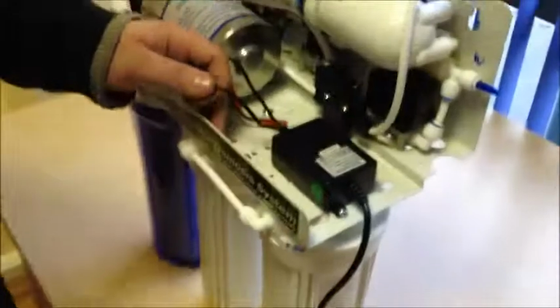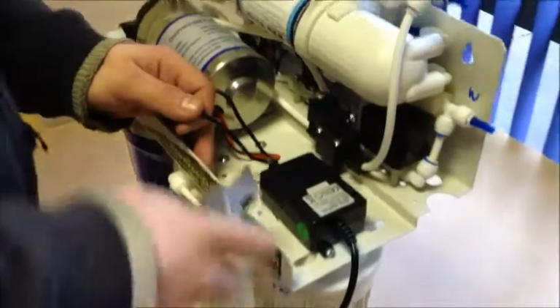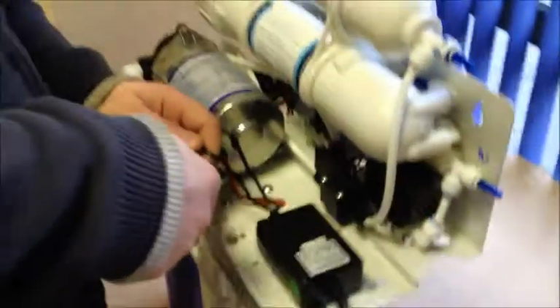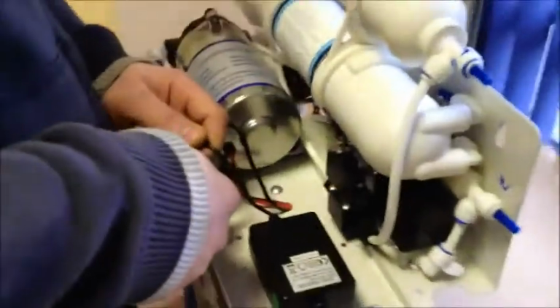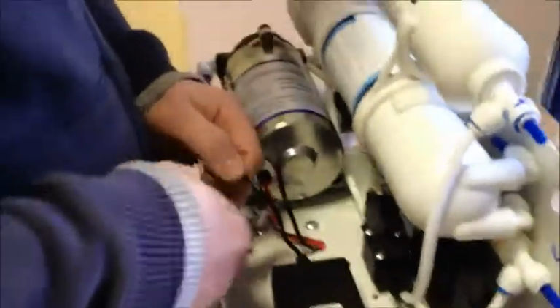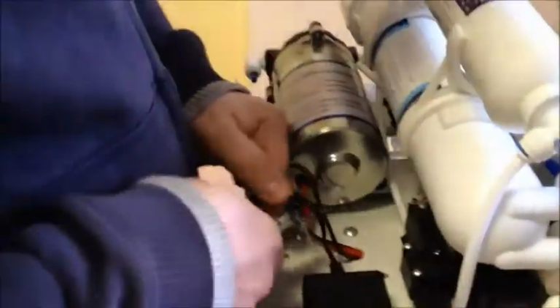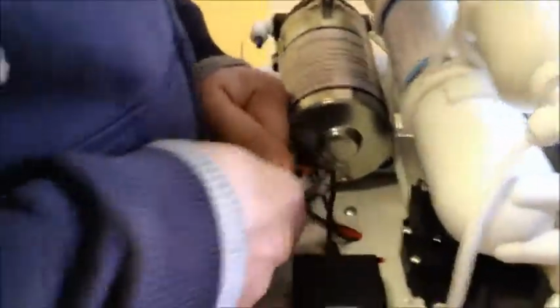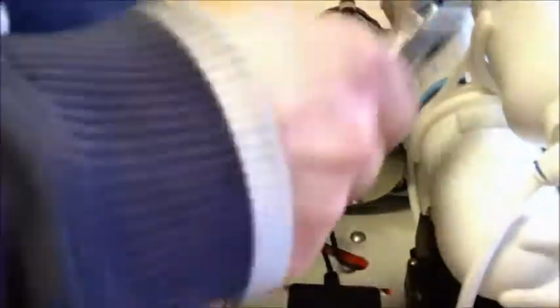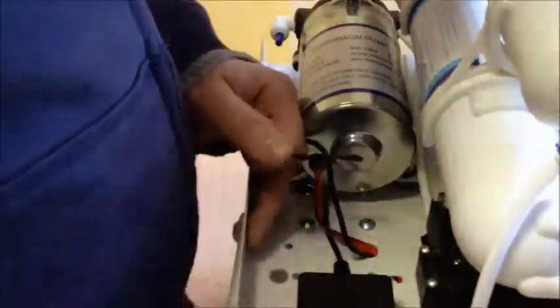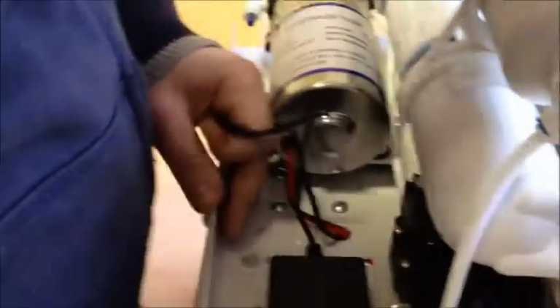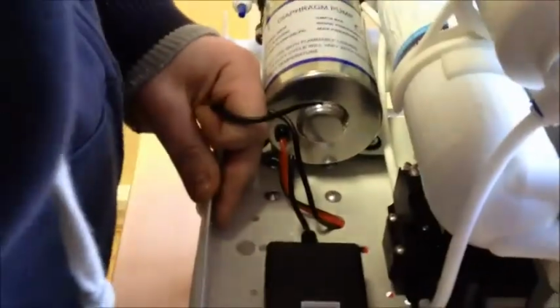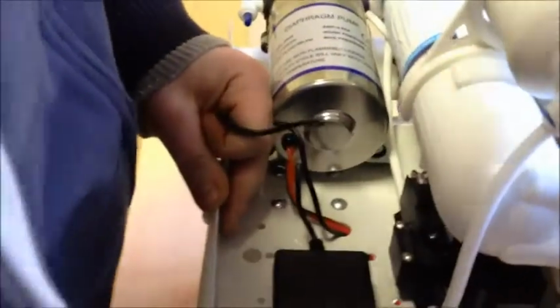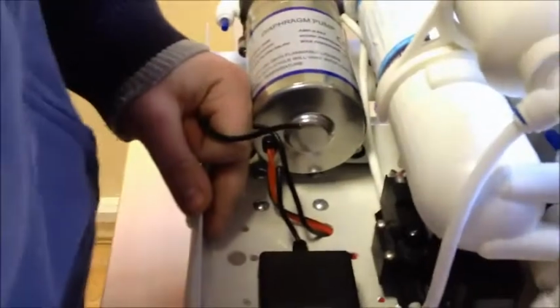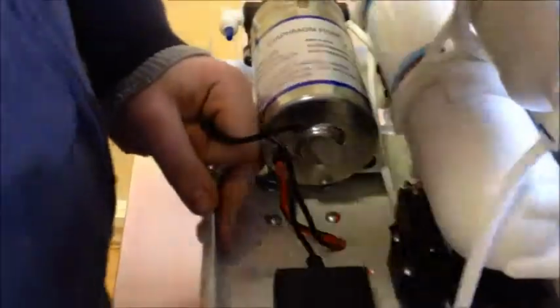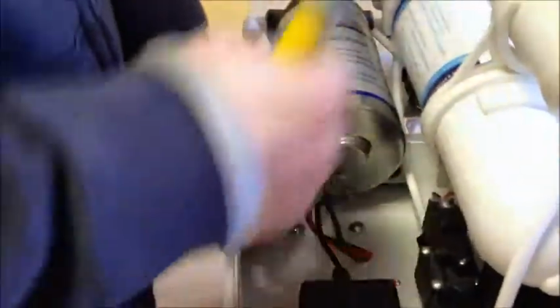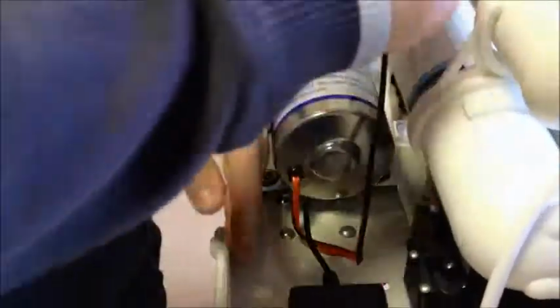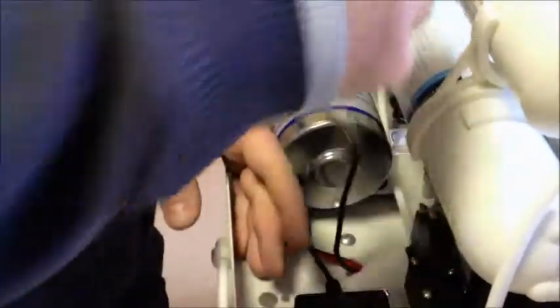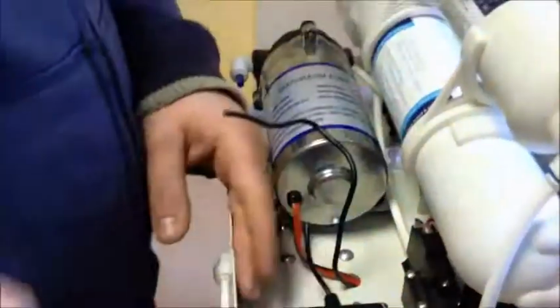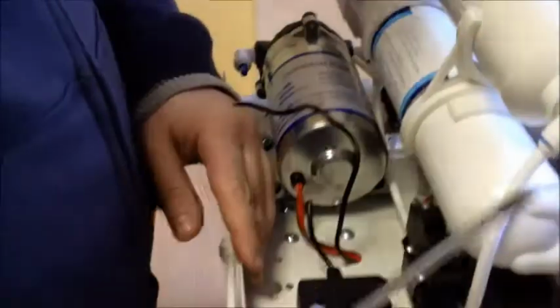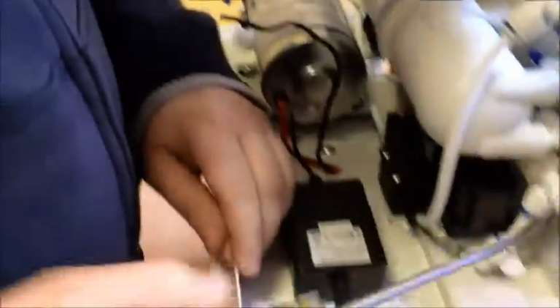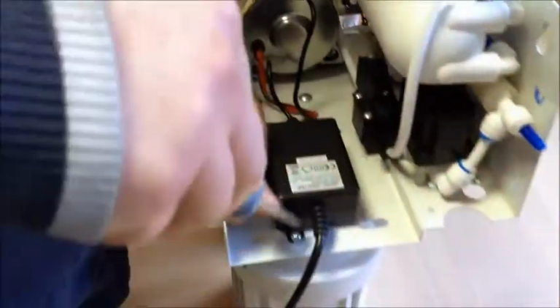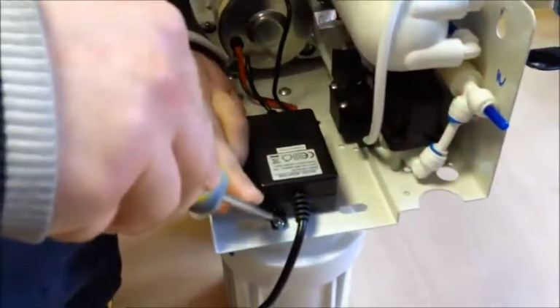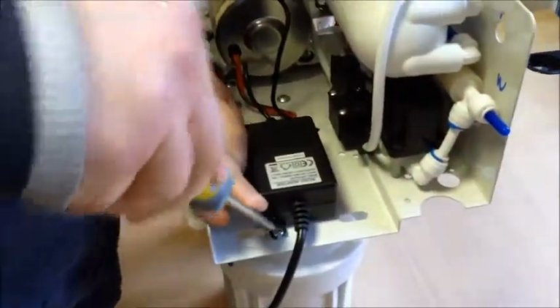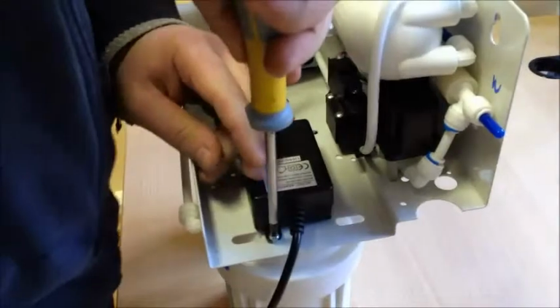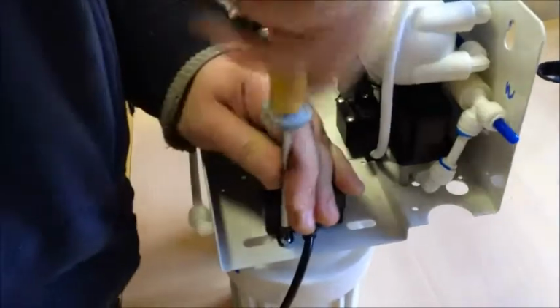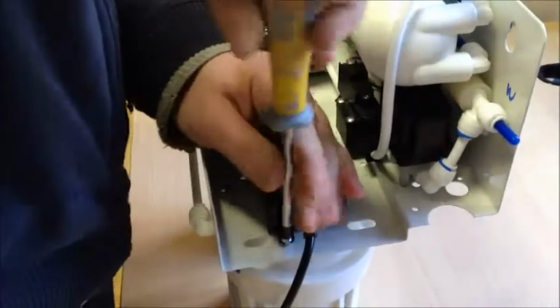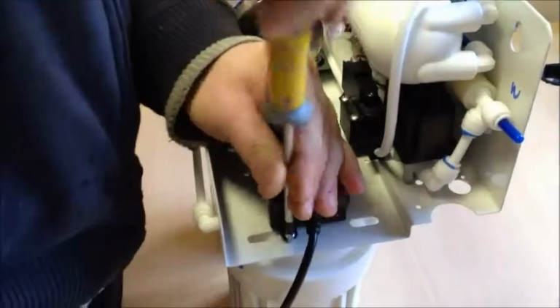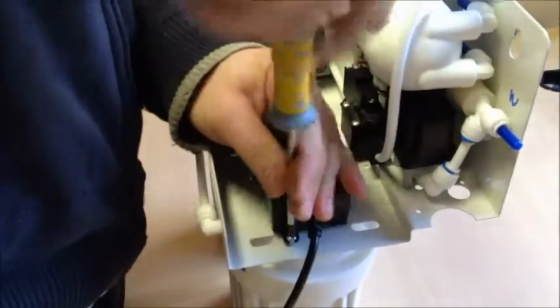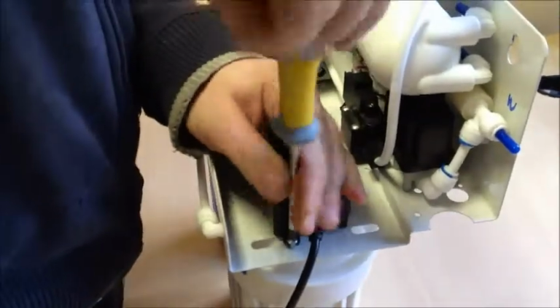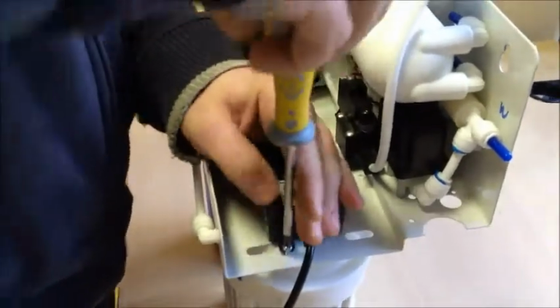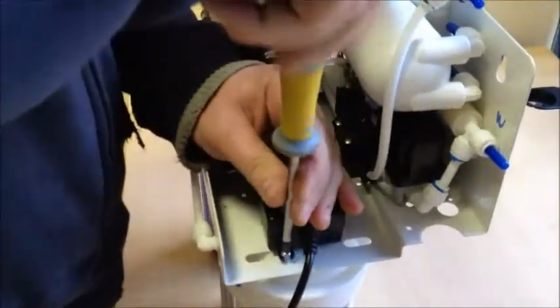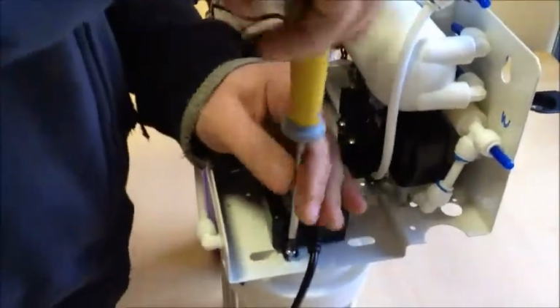On your RO unit, locate the black wire coming from the transformer and cut it off the old transformer, then remove the old transformer screws.